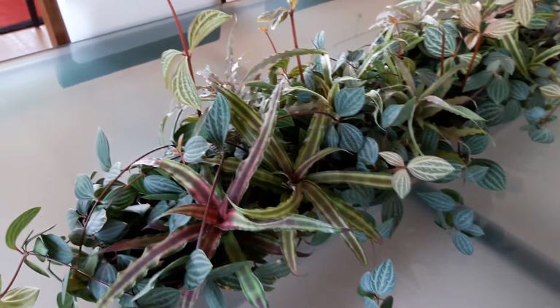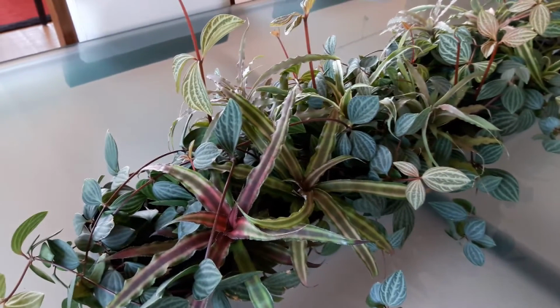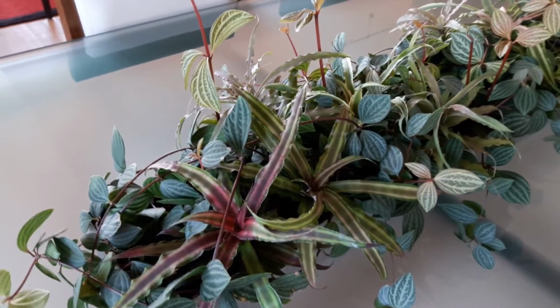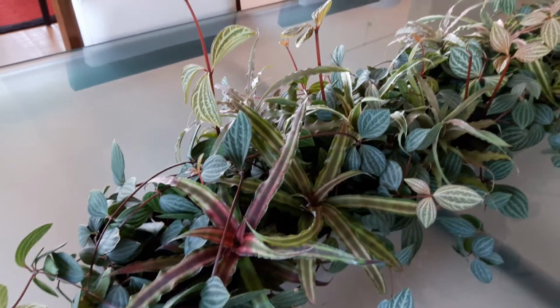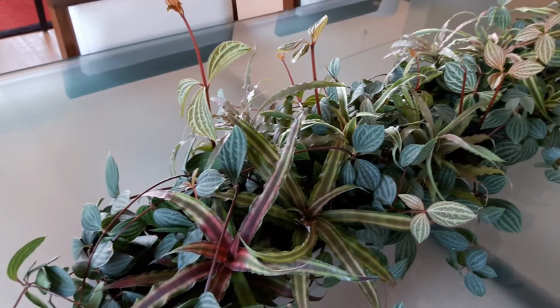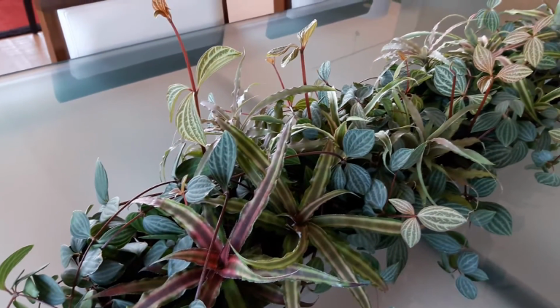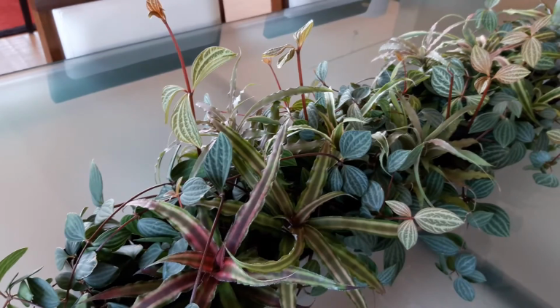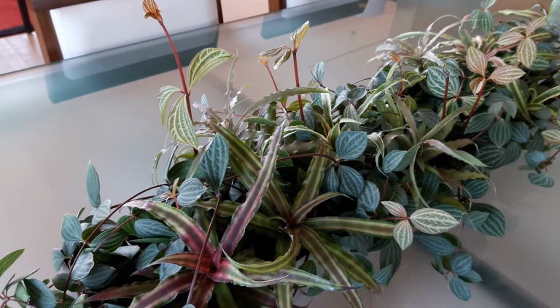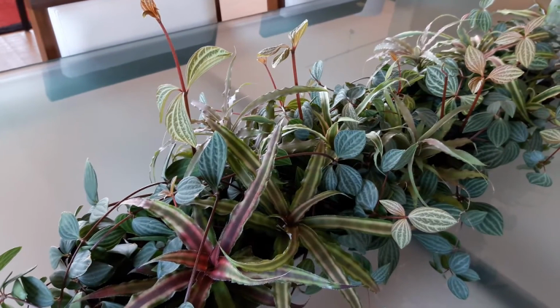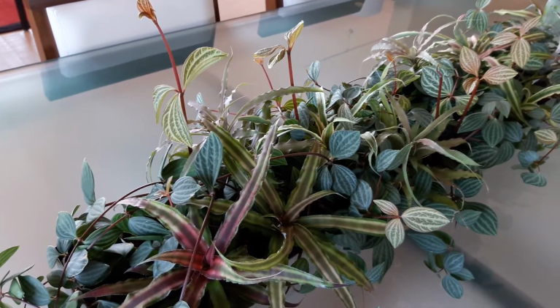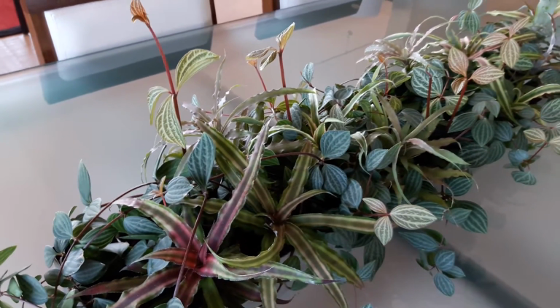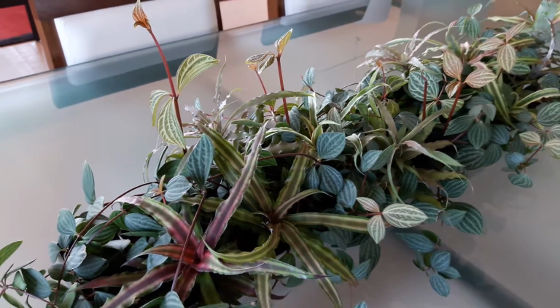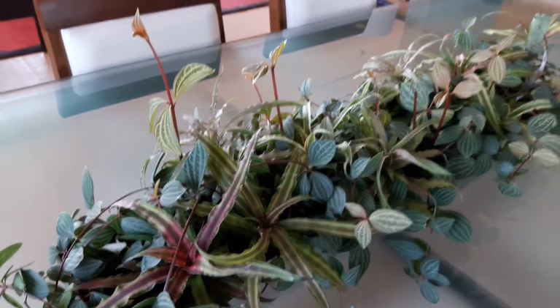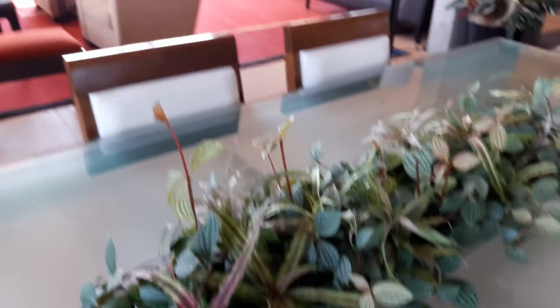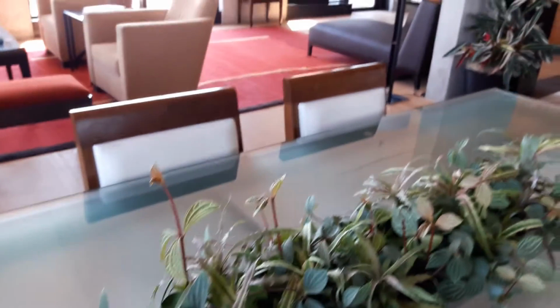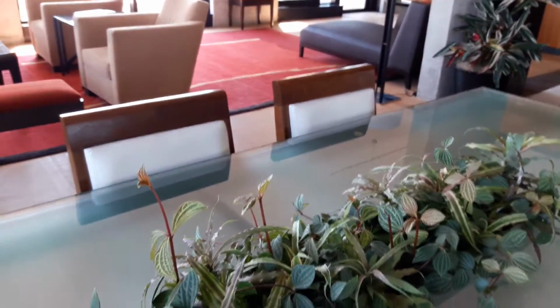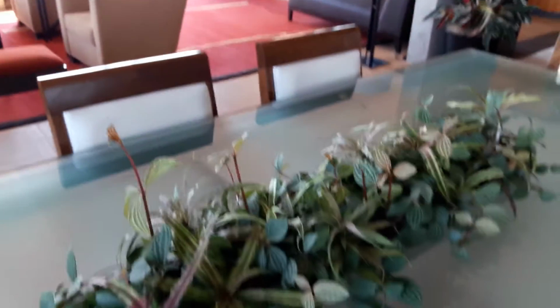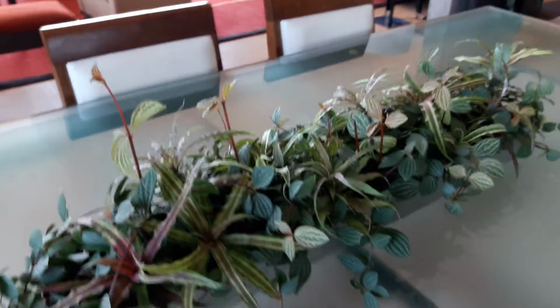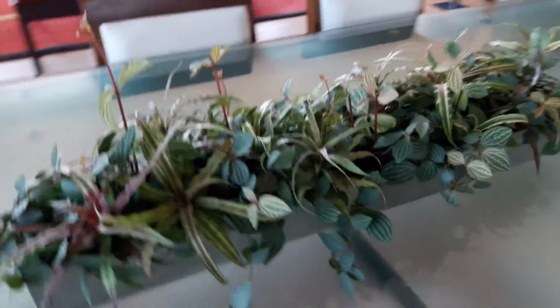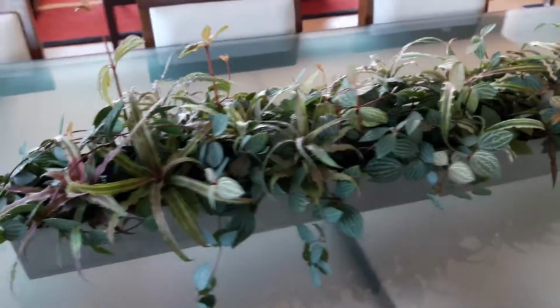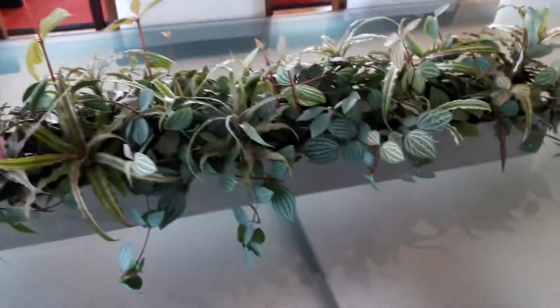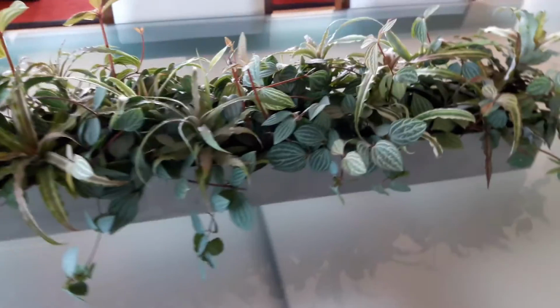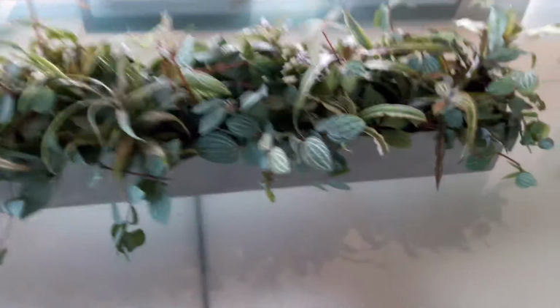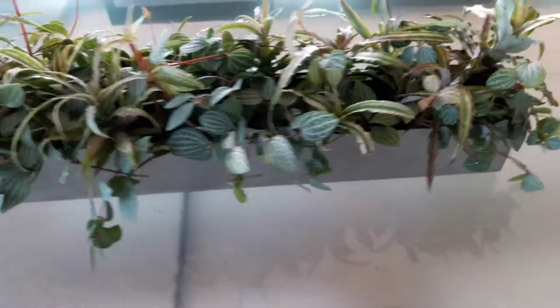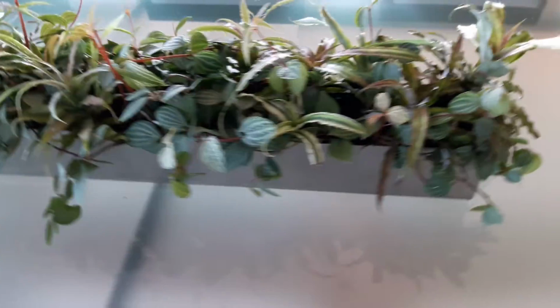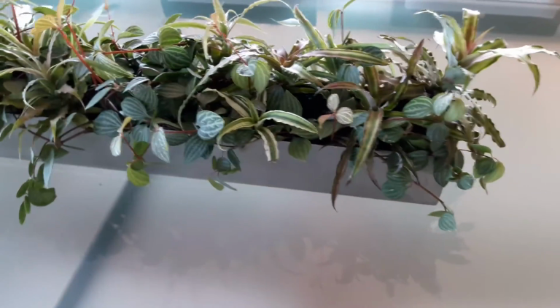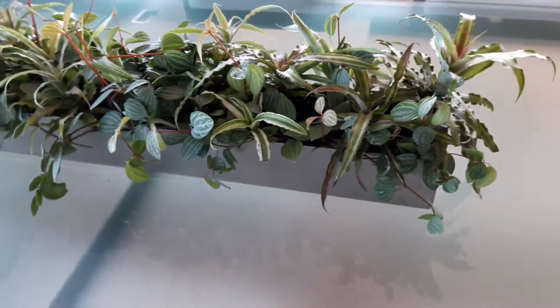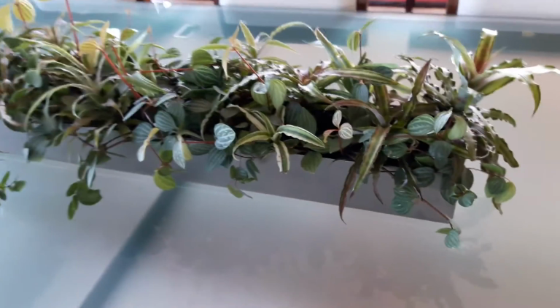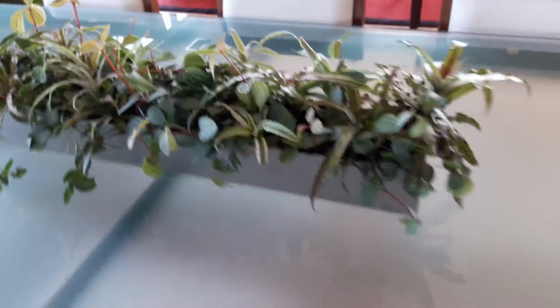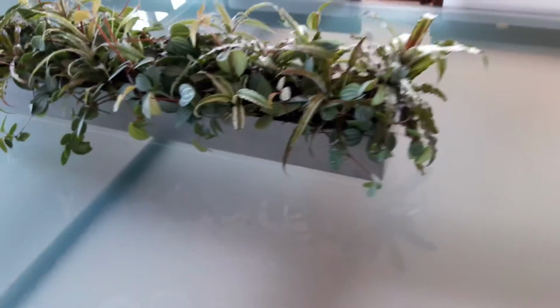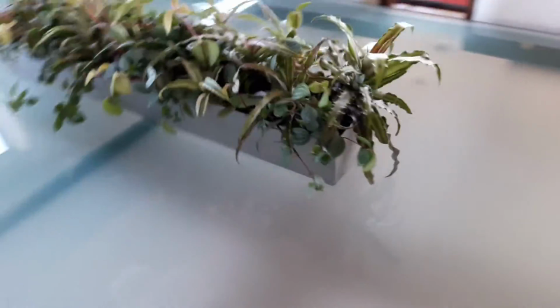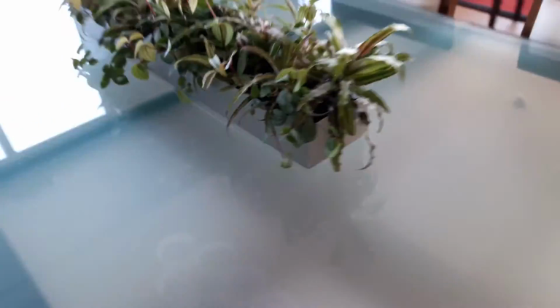And the accompanying plant is a Peperomia. I just adore the way the red stems pick up on the room and give it a verdant, lush, friendly, inviting feel.